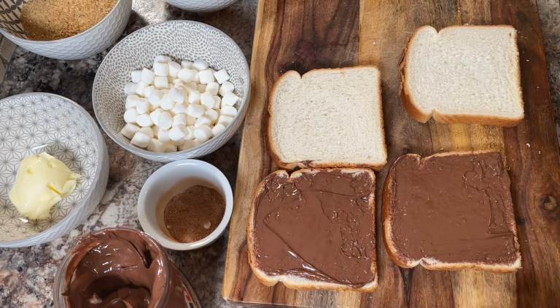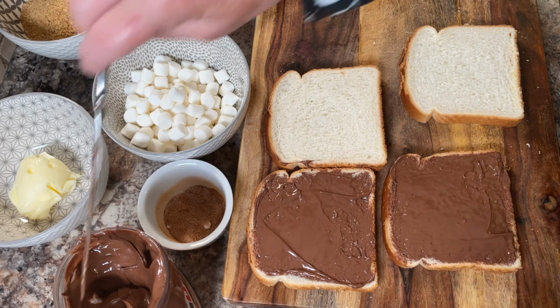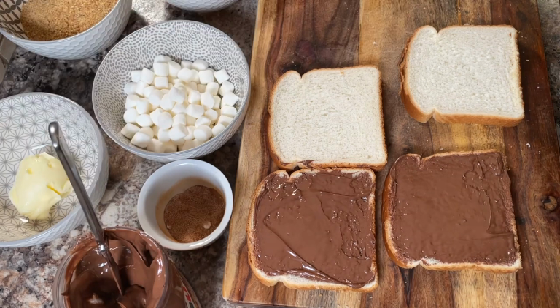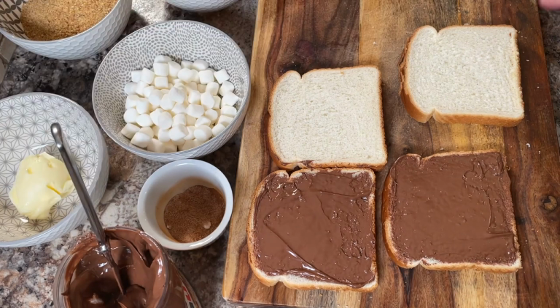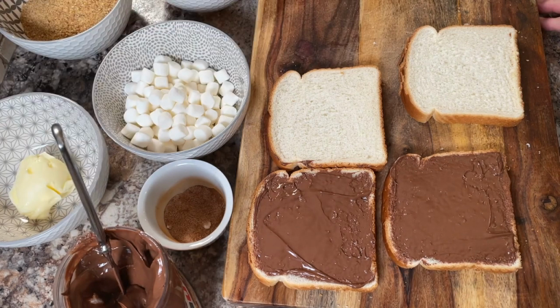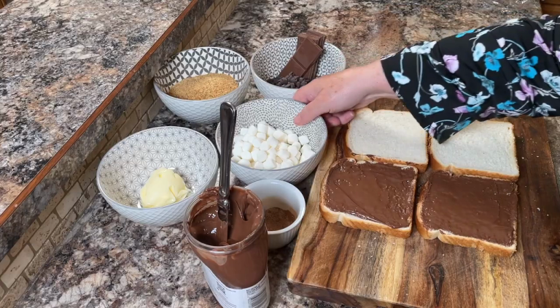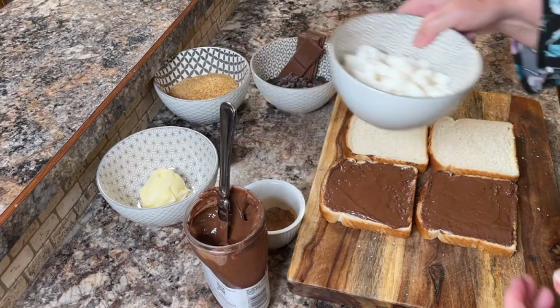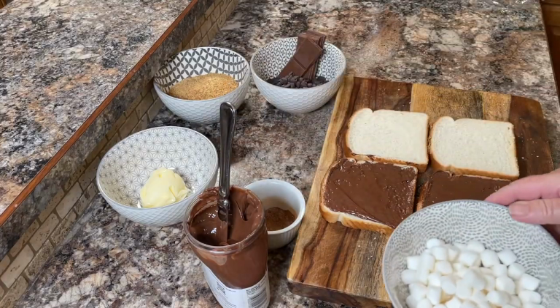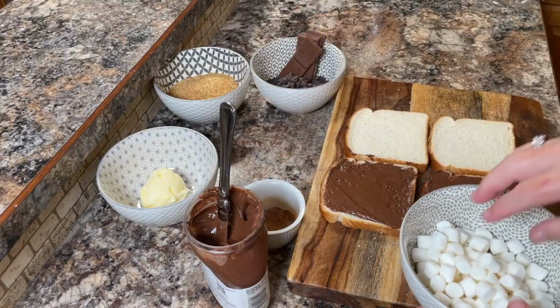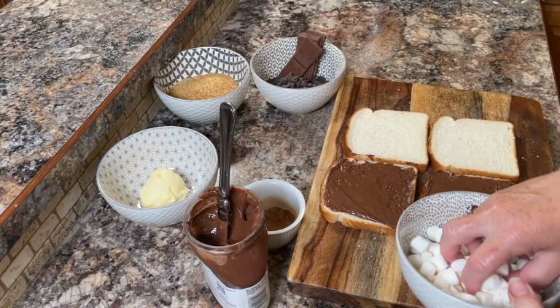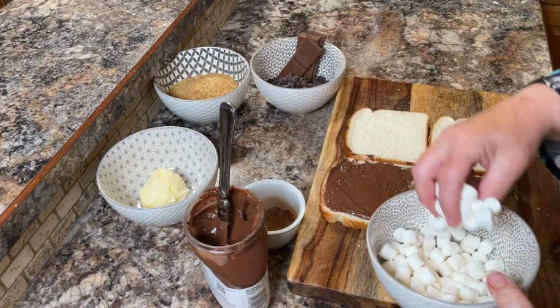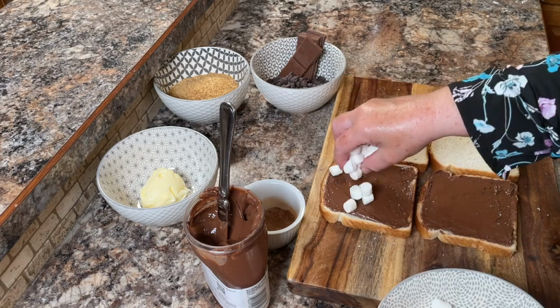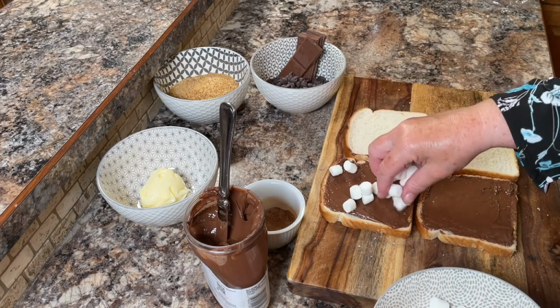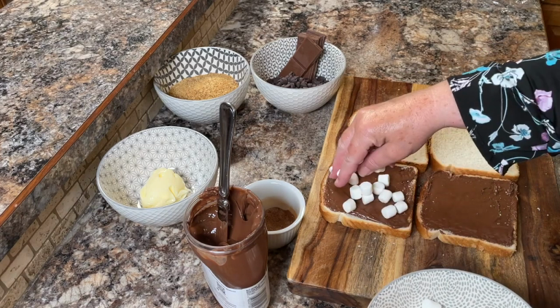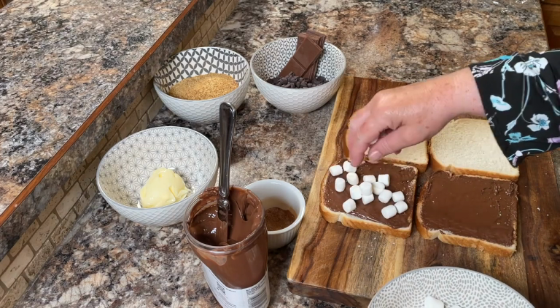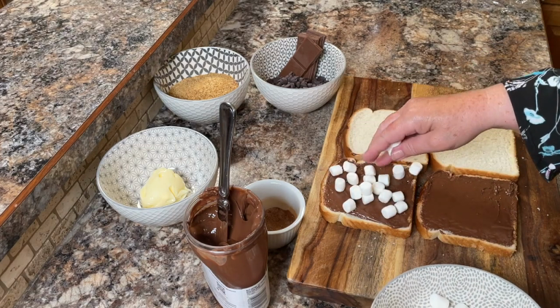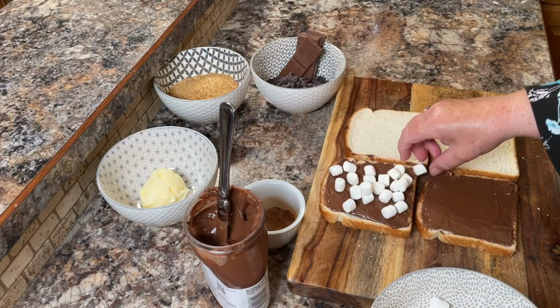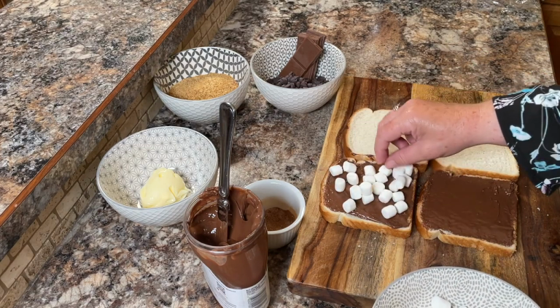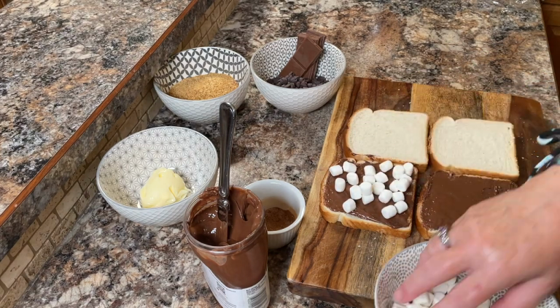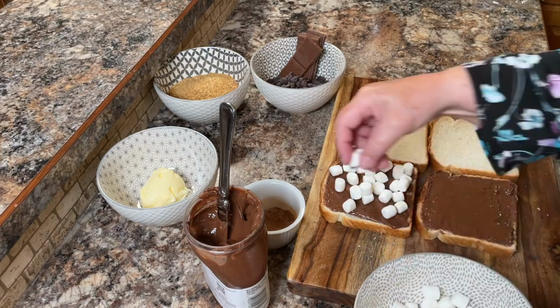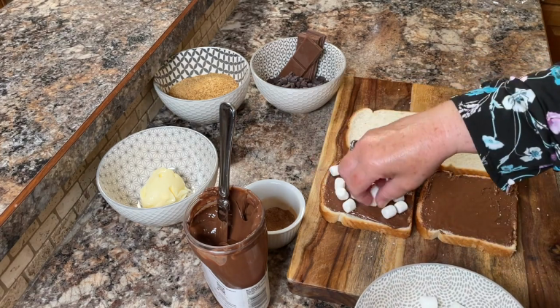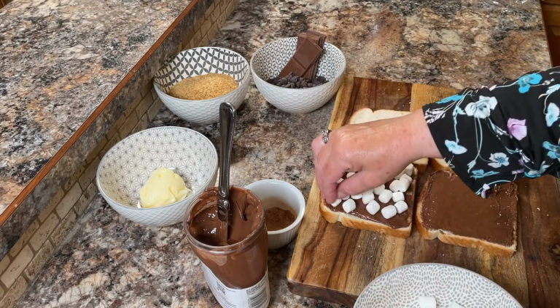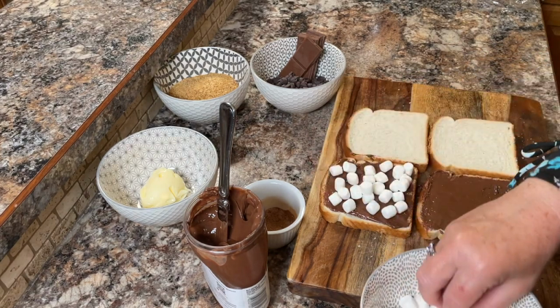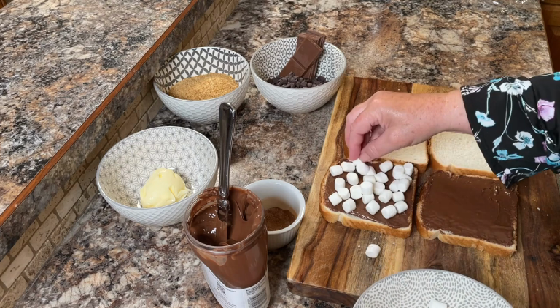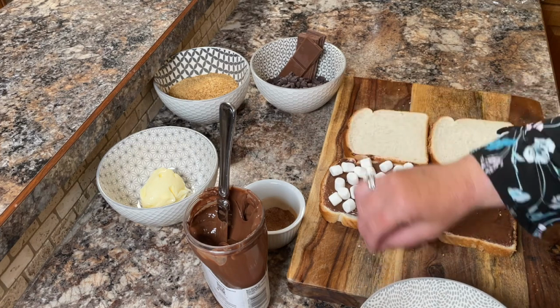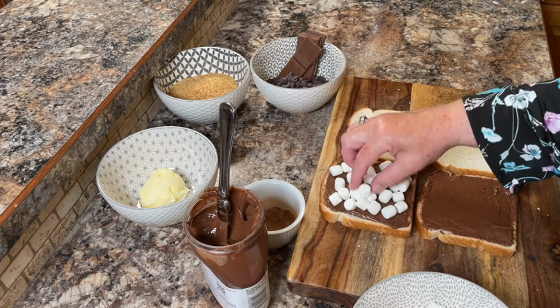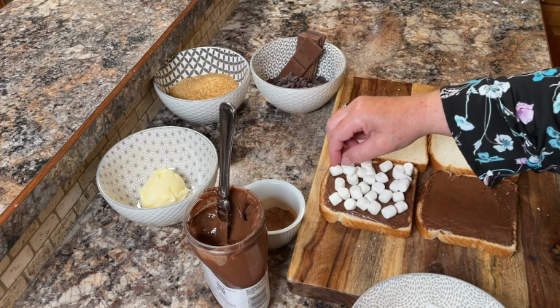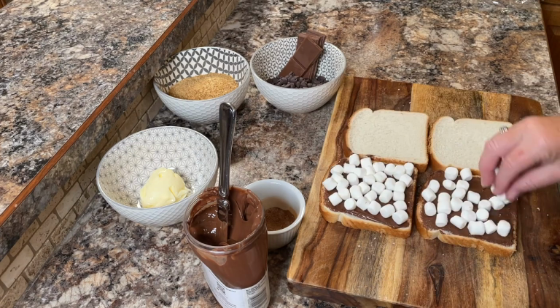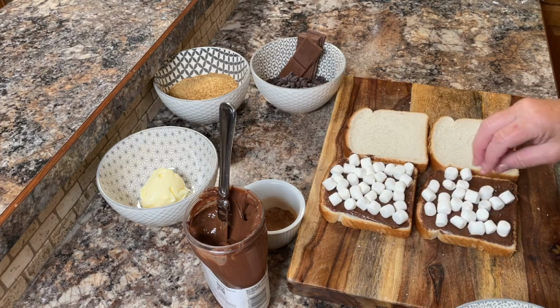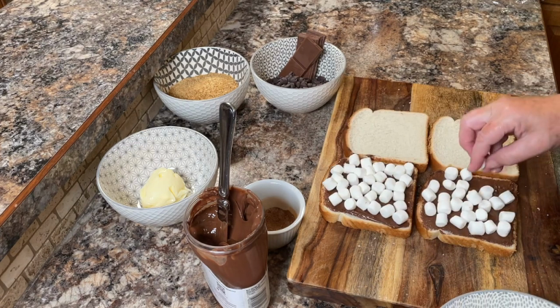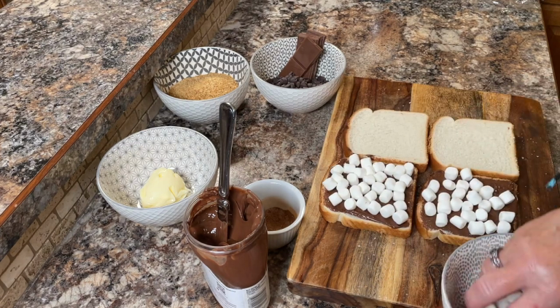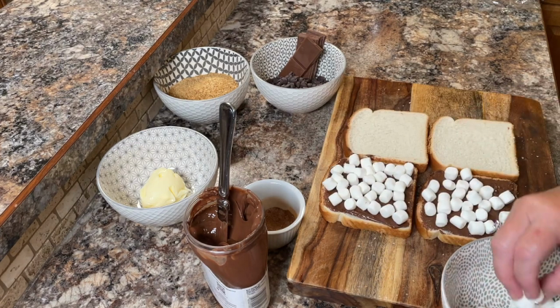There are no actual ingredient amounts because it depends how many sandwiches you want to do. You can do this right in your own kitchen — you don't have to do it over a campfire, so that's kind of nice. Now top it with some mini marshmallows and spread them out quite thickly on each bottom slice.